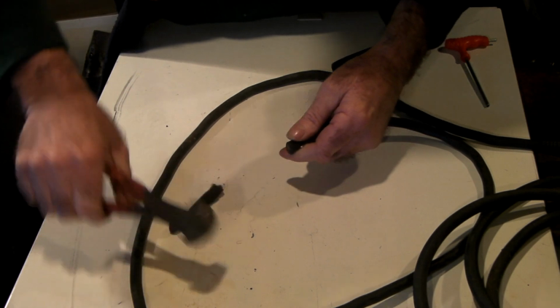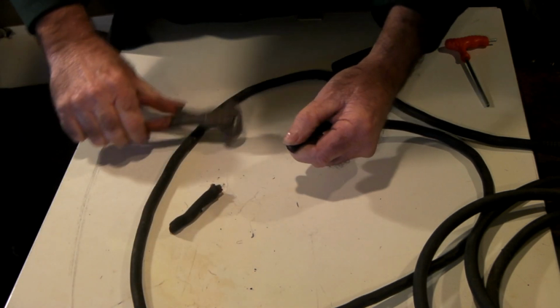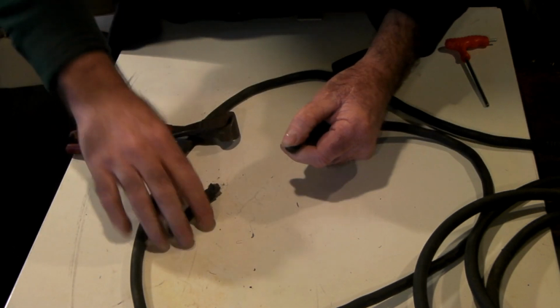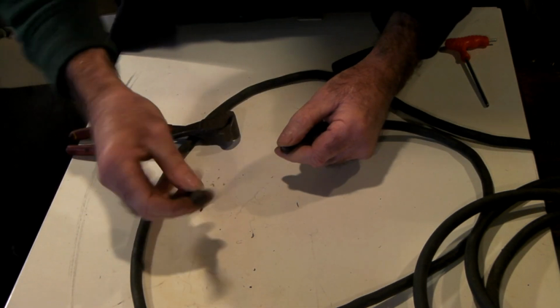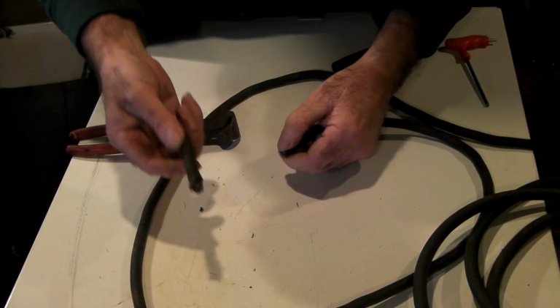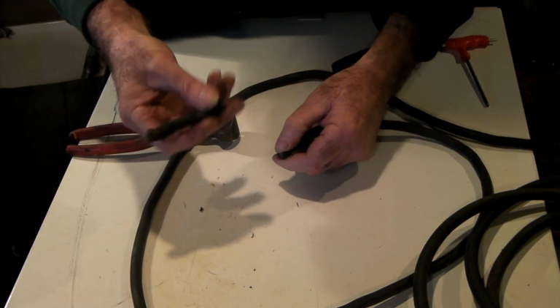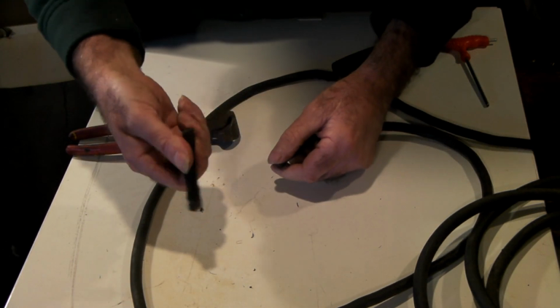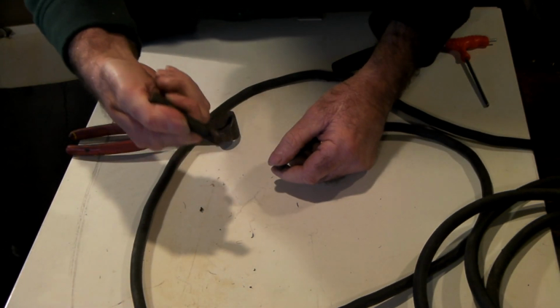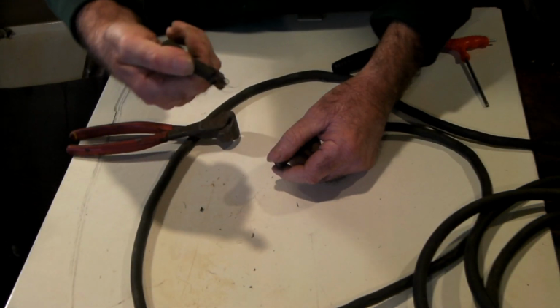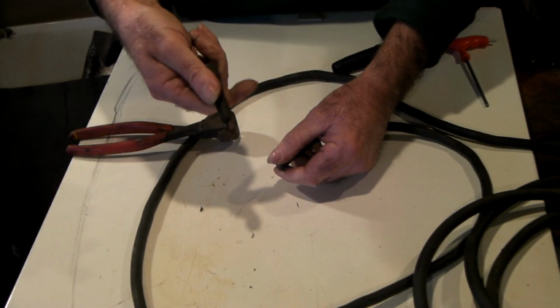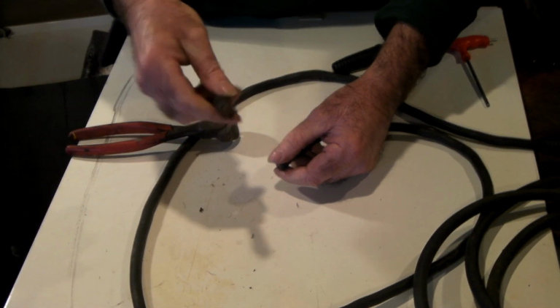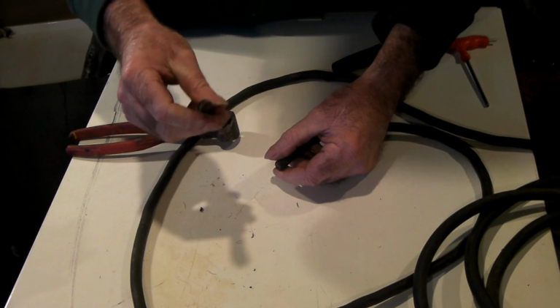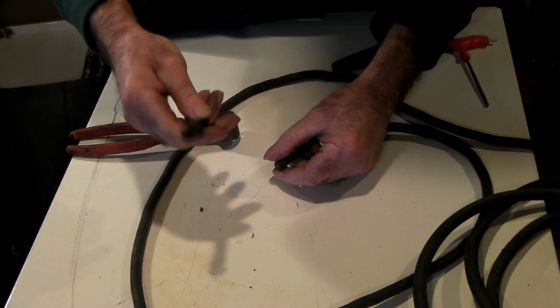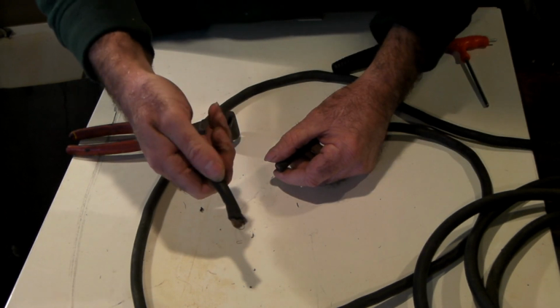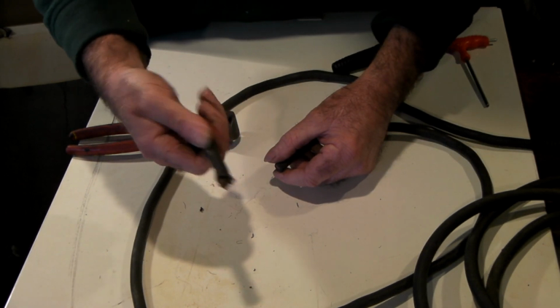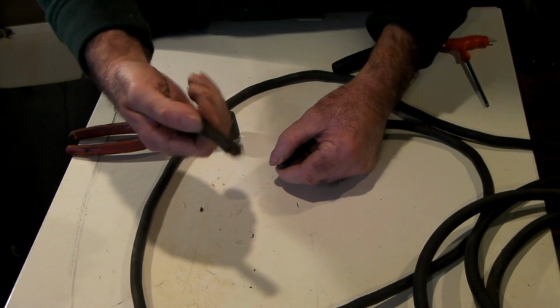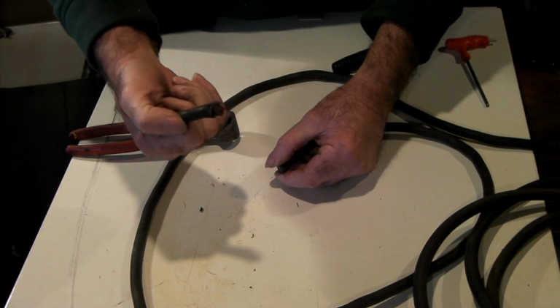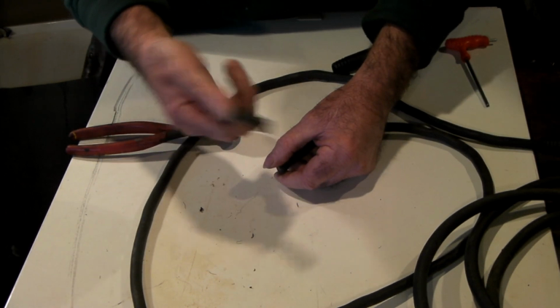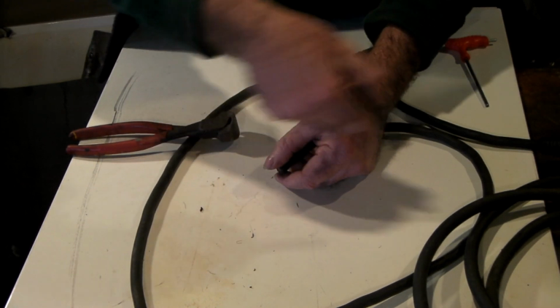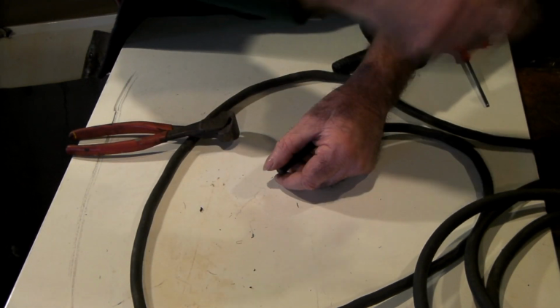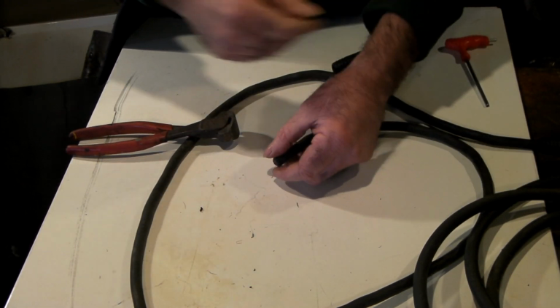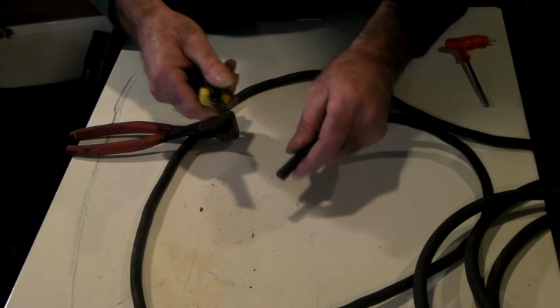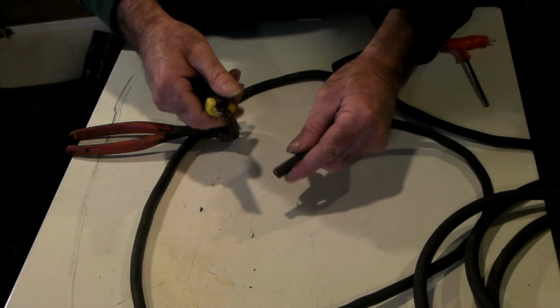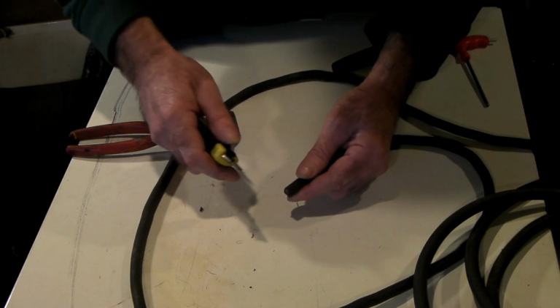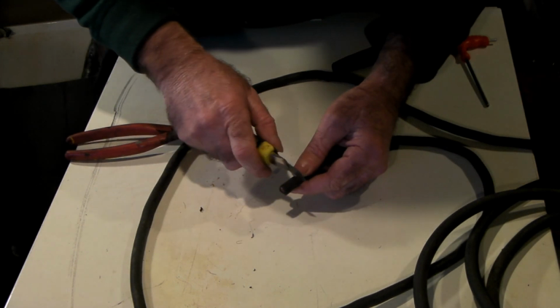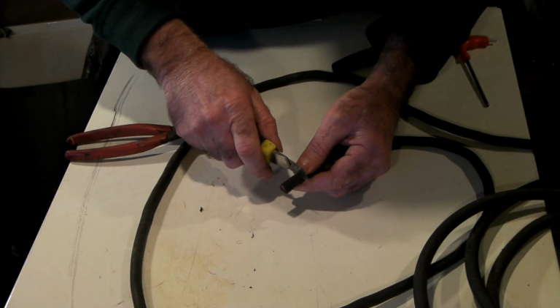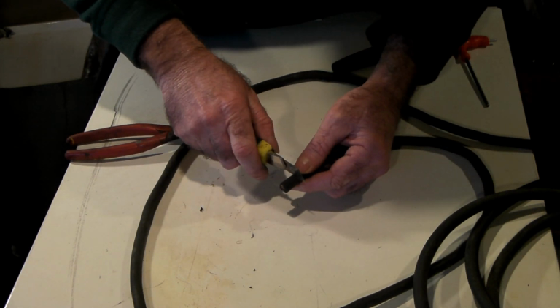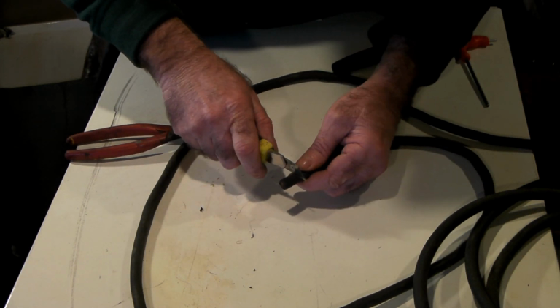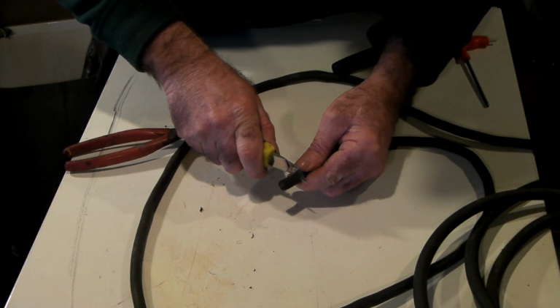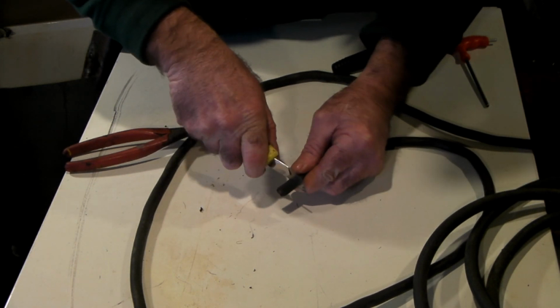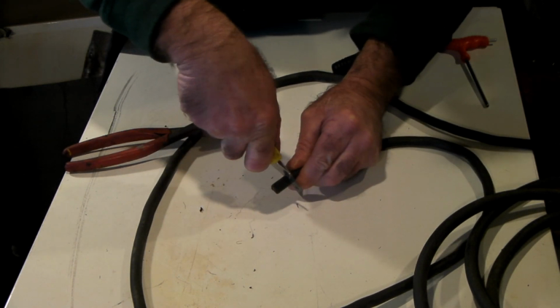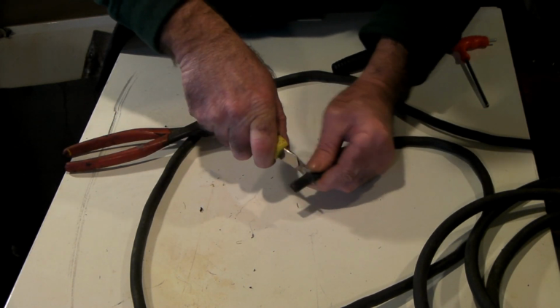This wire is rated about 150 to 200 amps — it's quite heavy wire. I'll strip it back about the same amount as the last one — just half an inch or so.